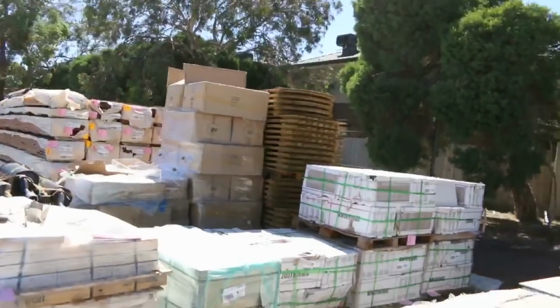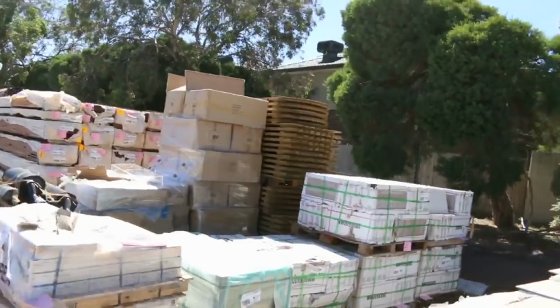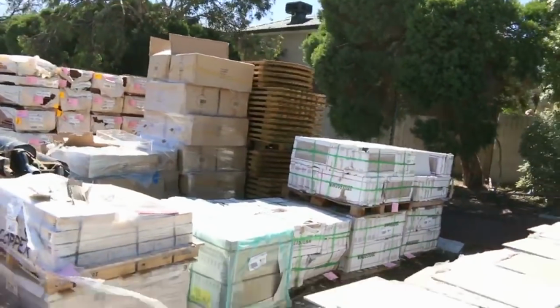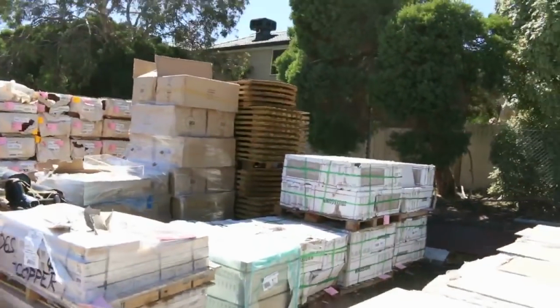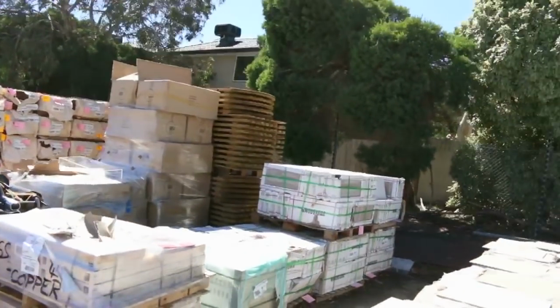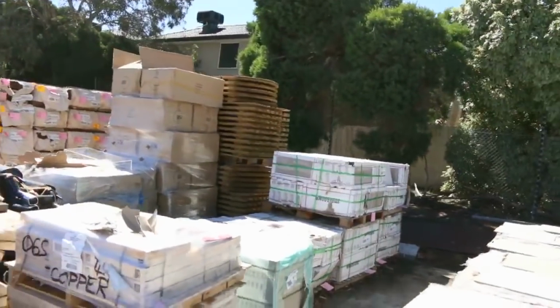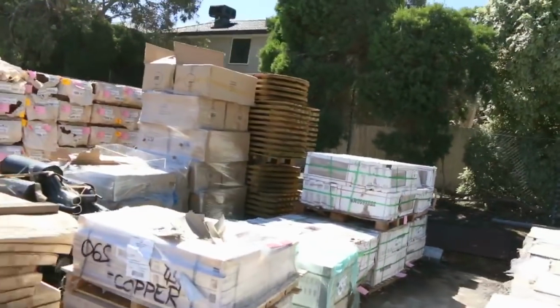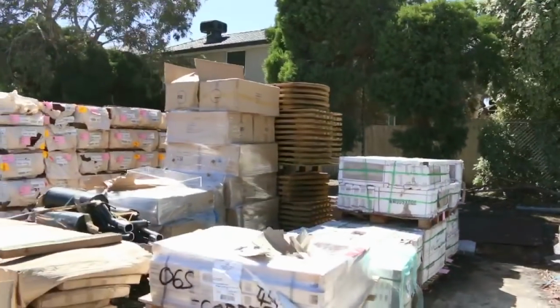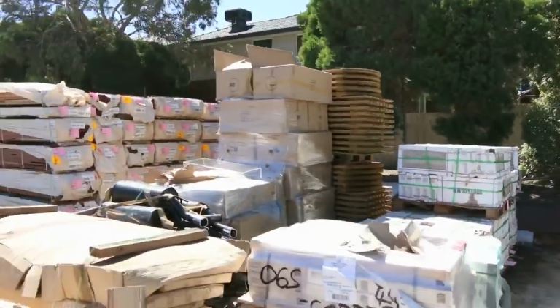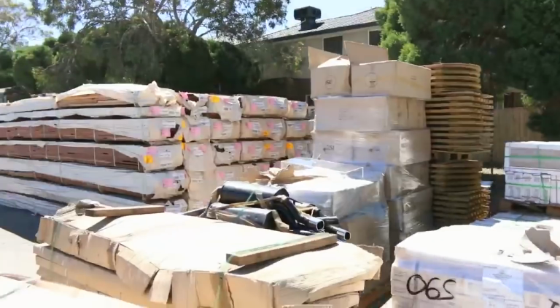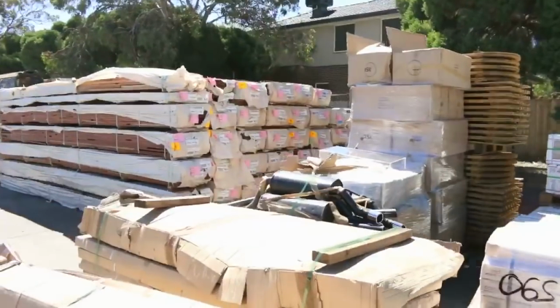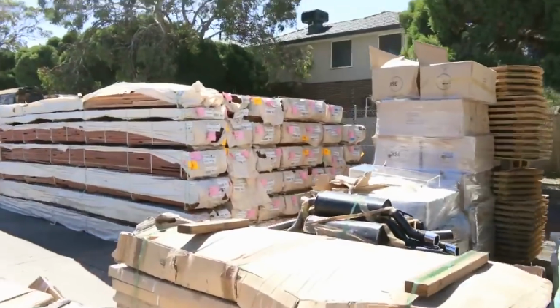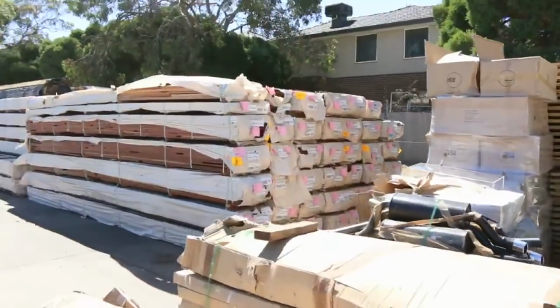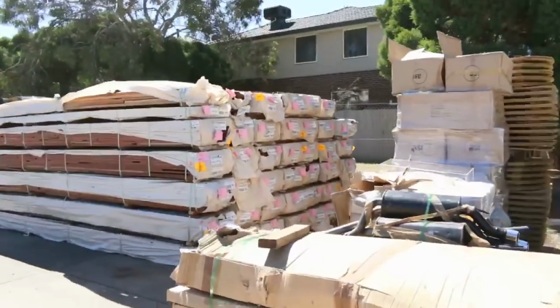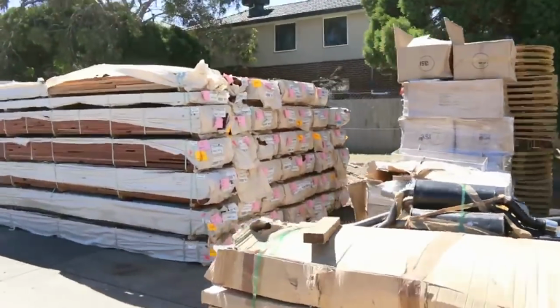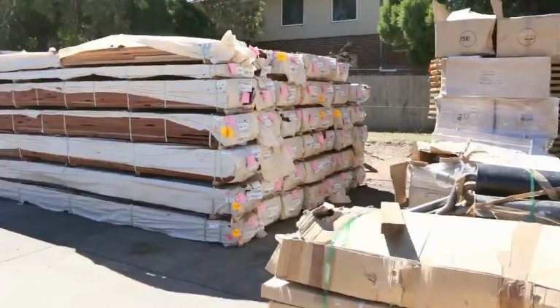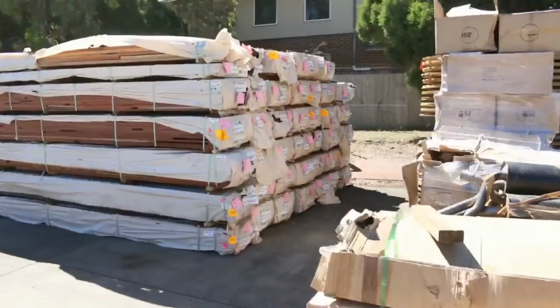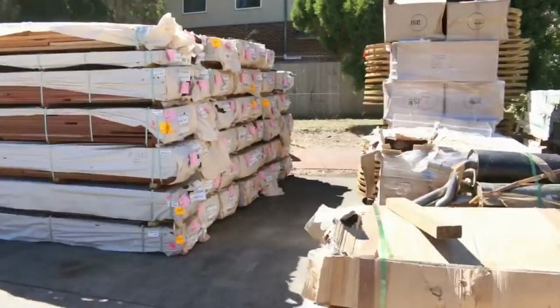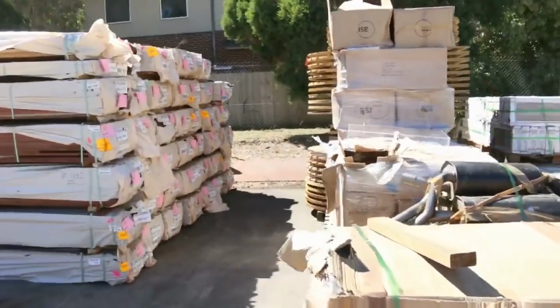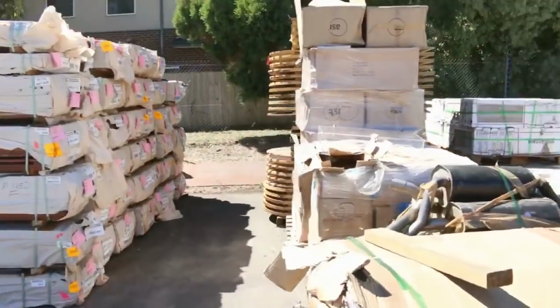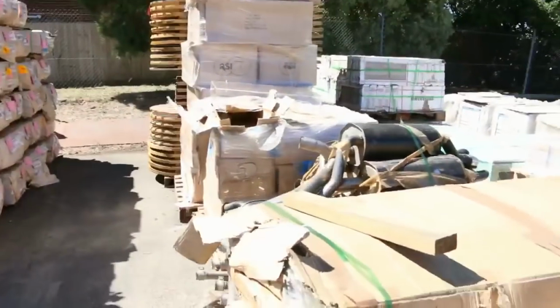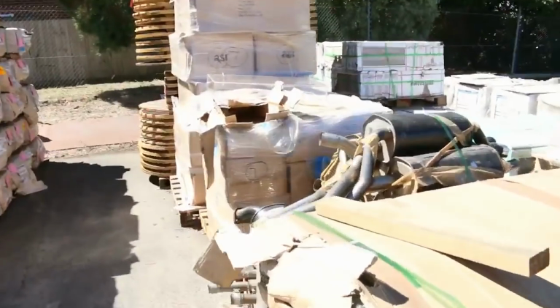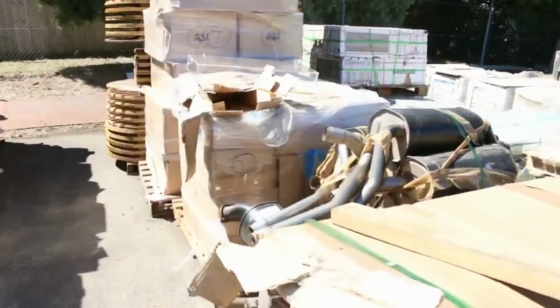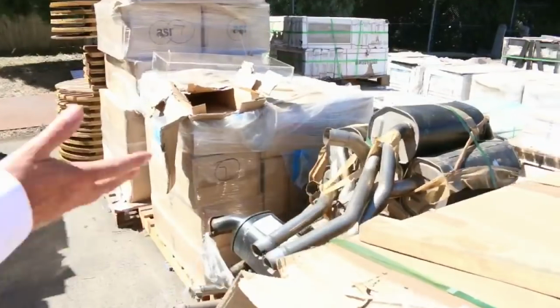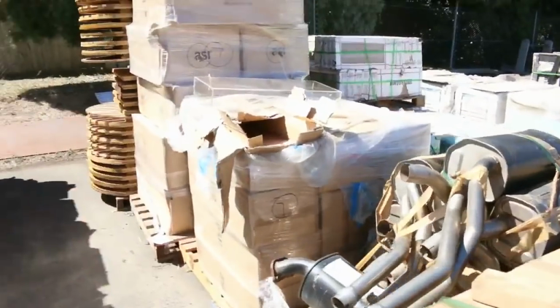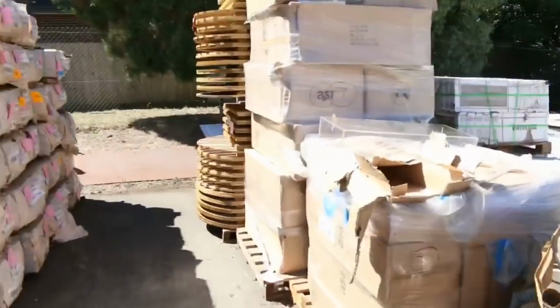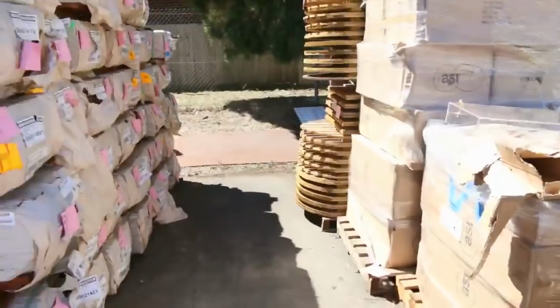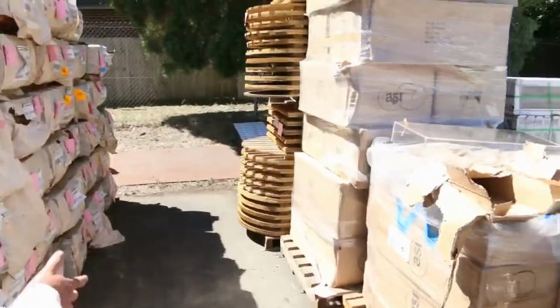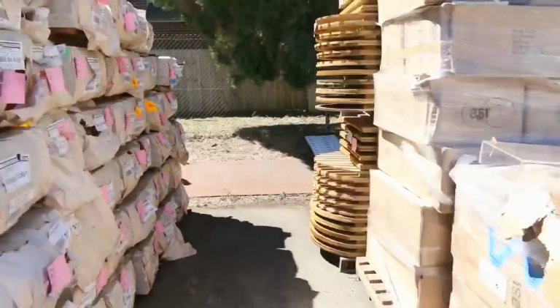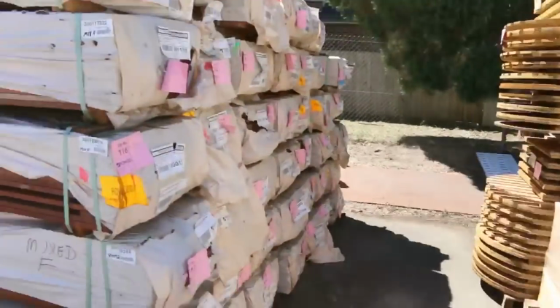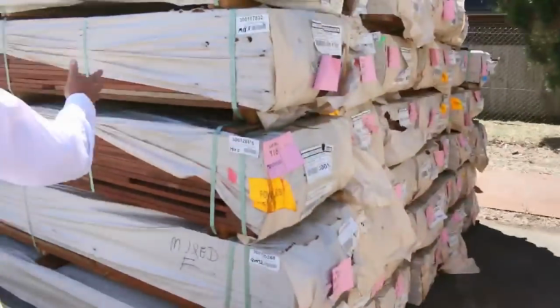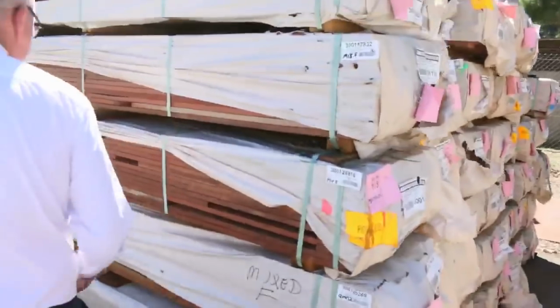Making our way down now, we've got LVL beams, we've got plywood, we've got a huge load of Vic ash. We've also got a whole heap of clearance stuff here — some shower screens, there are even some mufflers from cars, and heaps and heaps of decking.